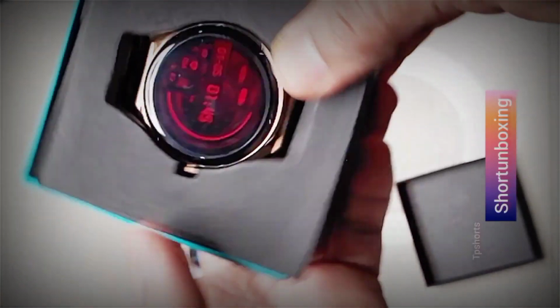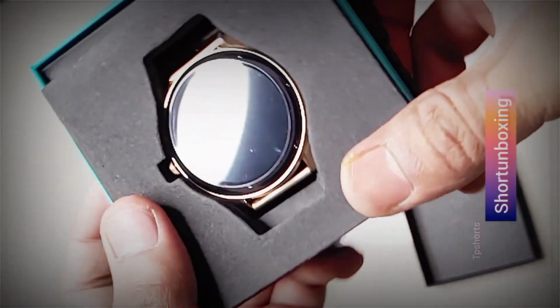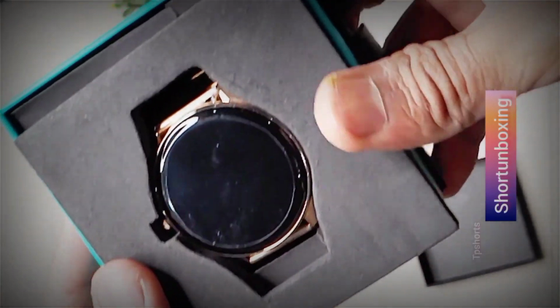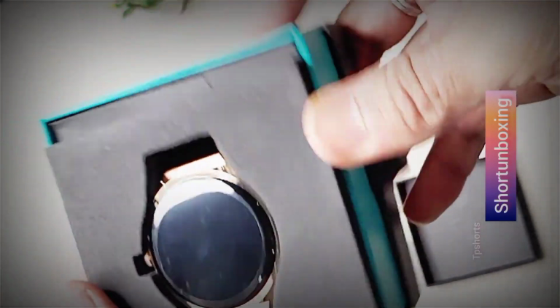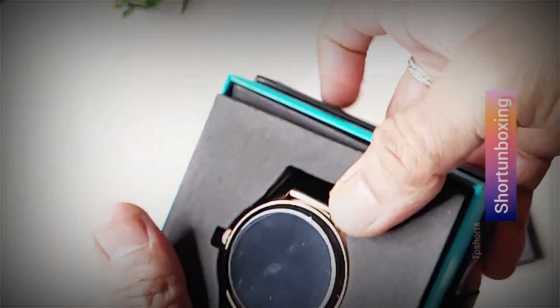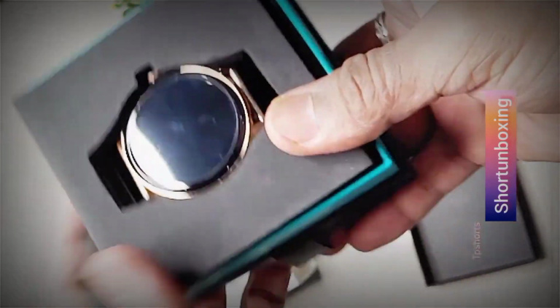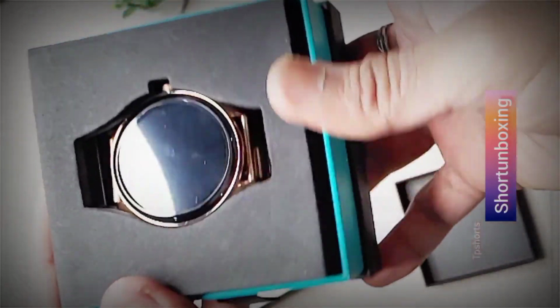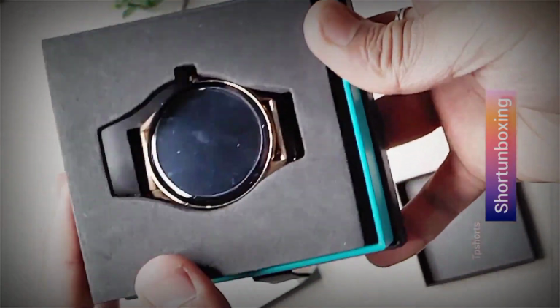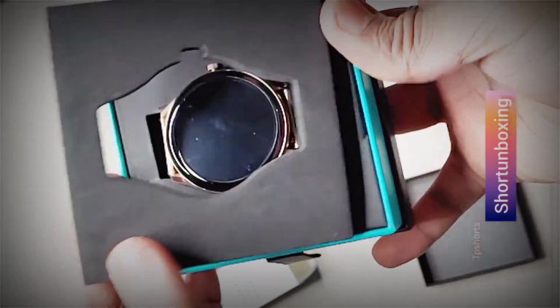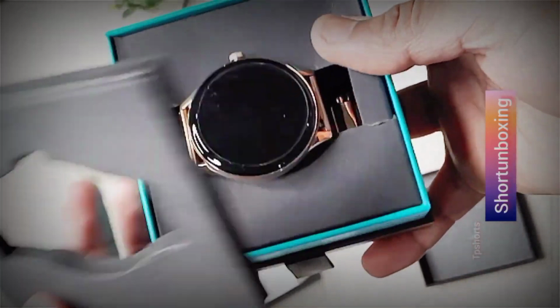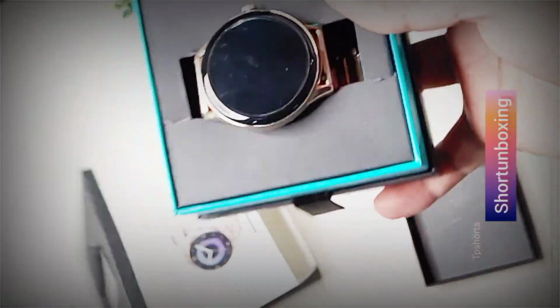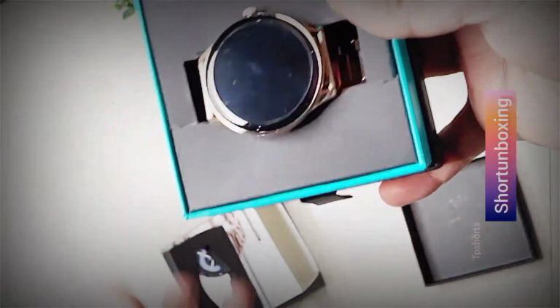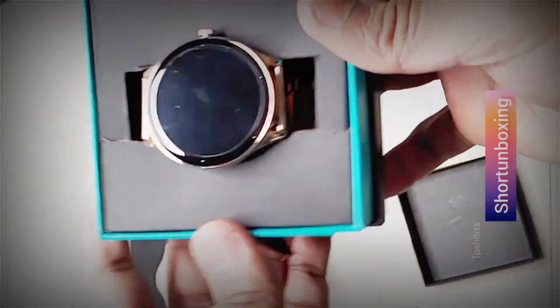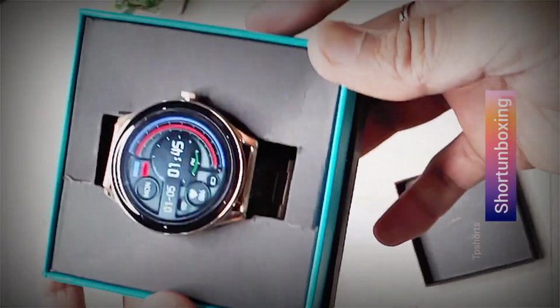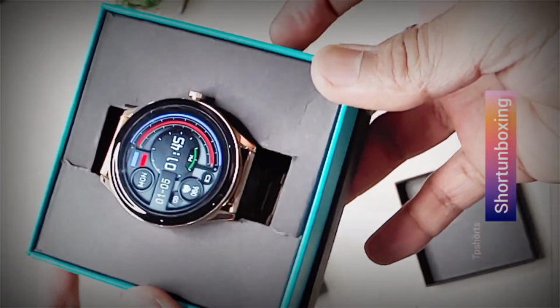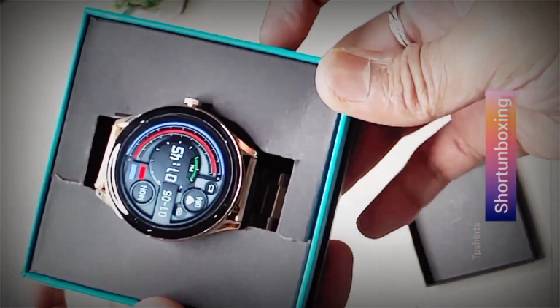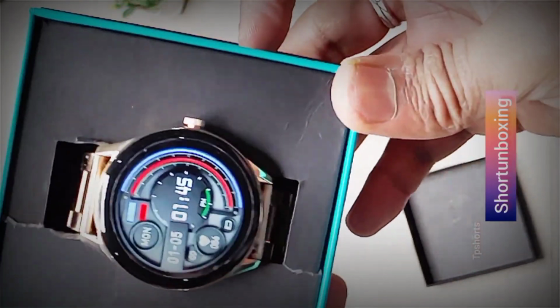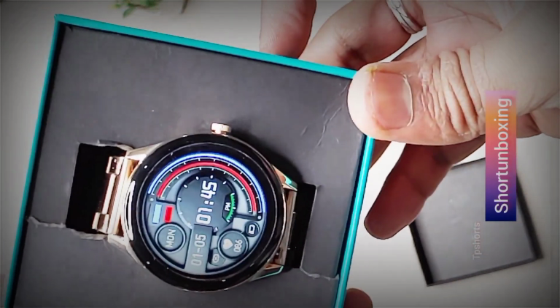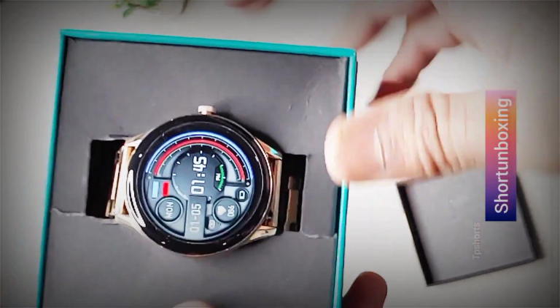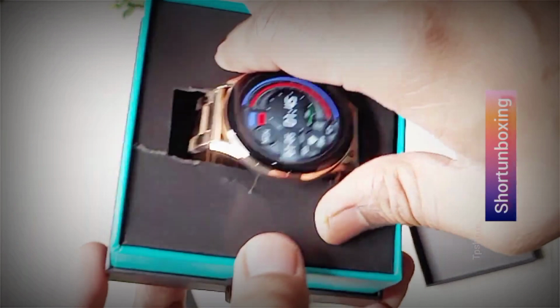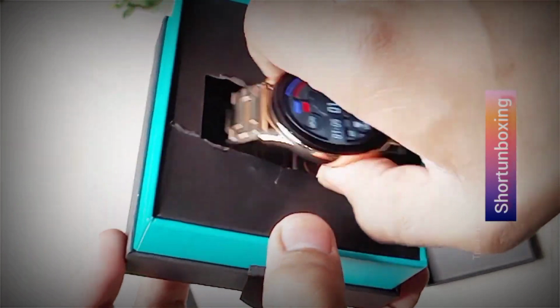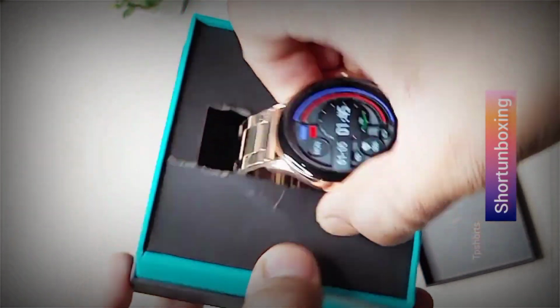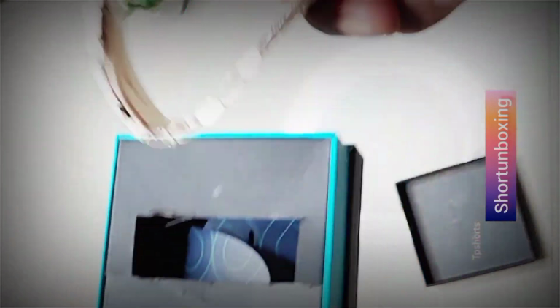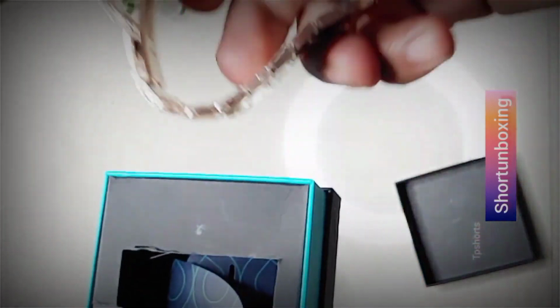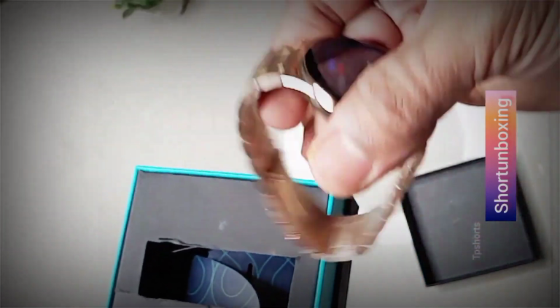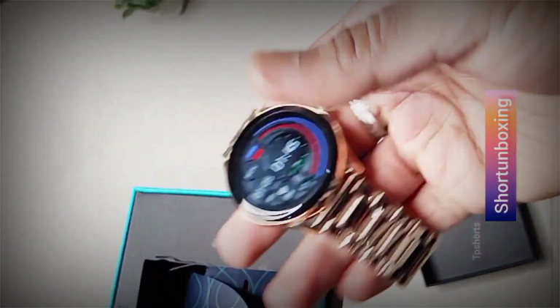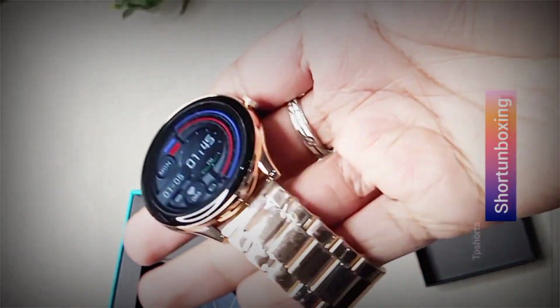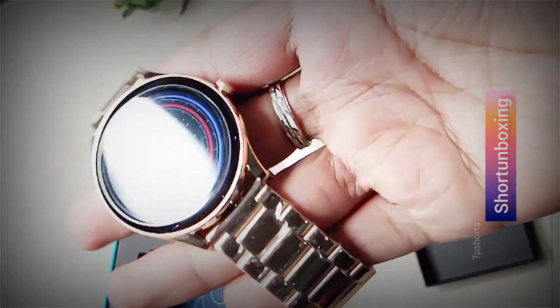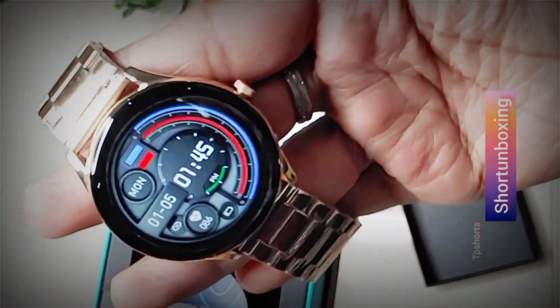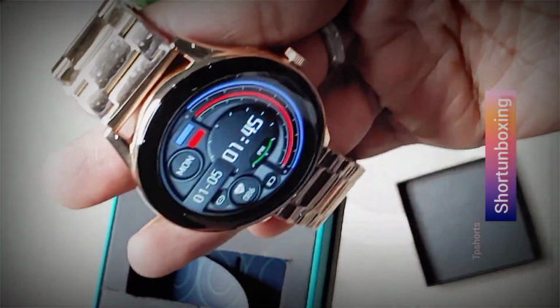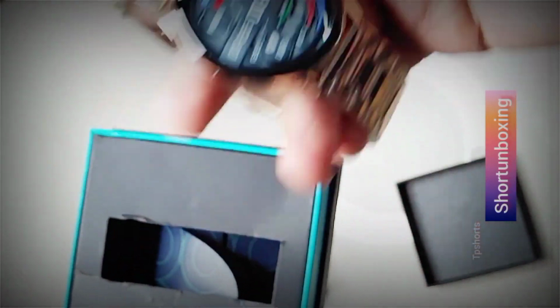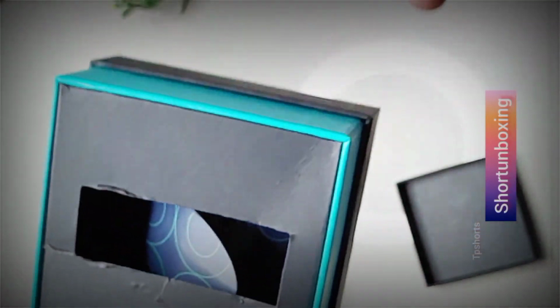It has a really premium look and feel to it. The metal strap is very comfortable and the display is just gorgeous. Let's take a closer look at some of the features. The Pebble Cosmos Board Pro has a 1.39 inch HD display.